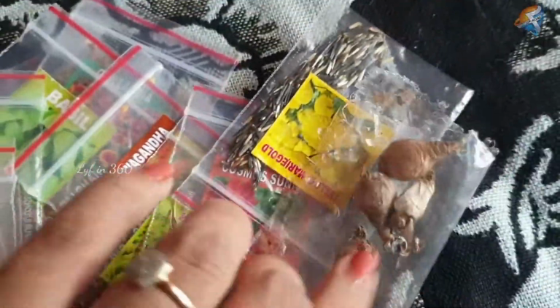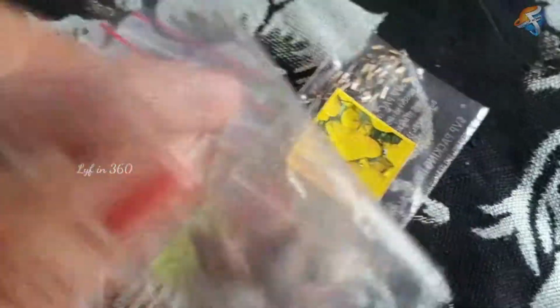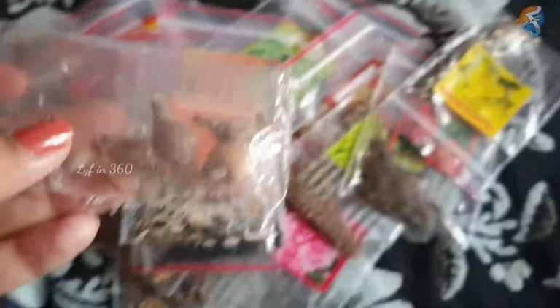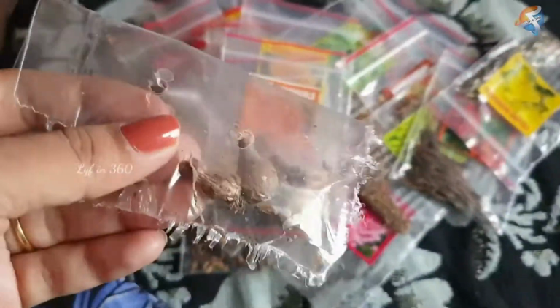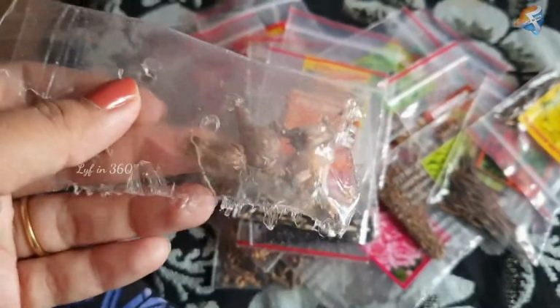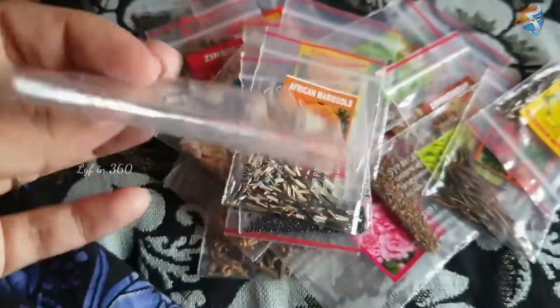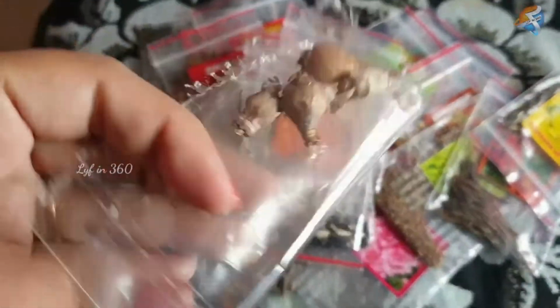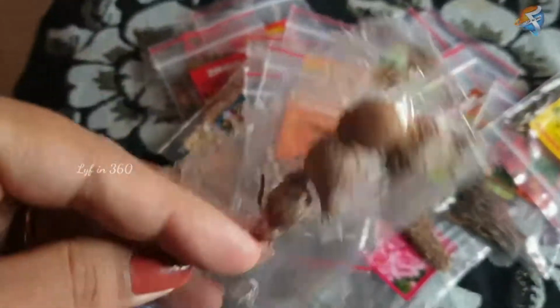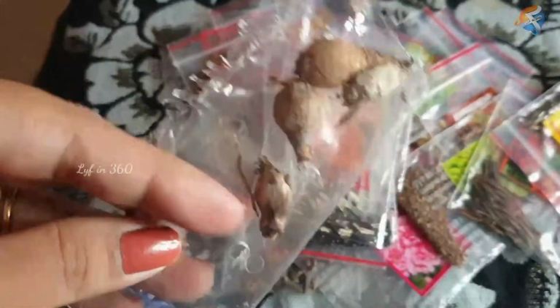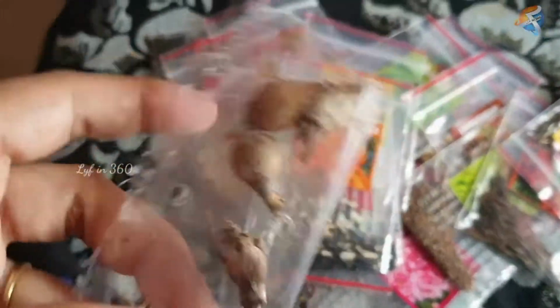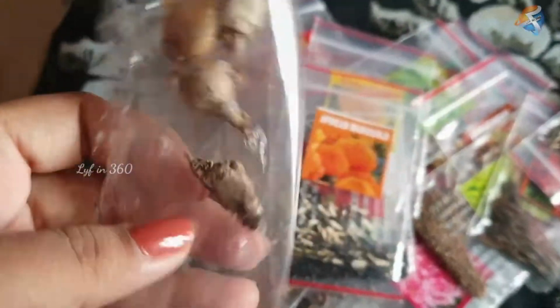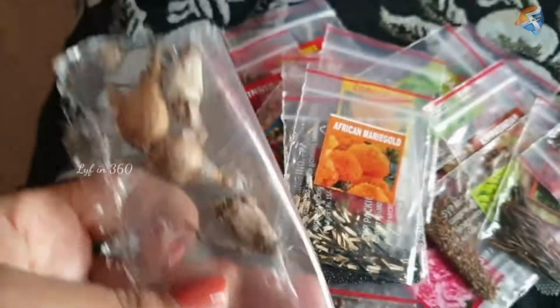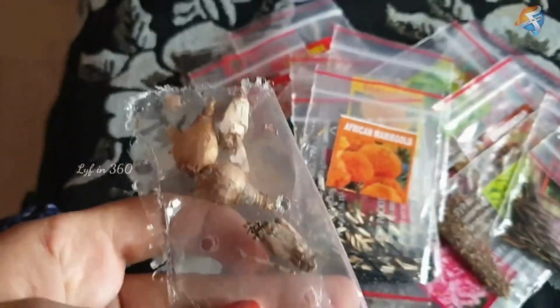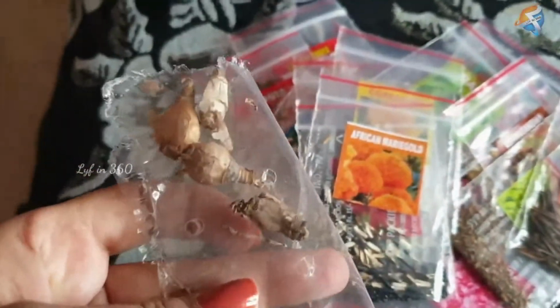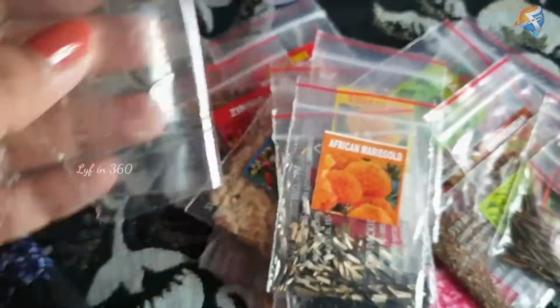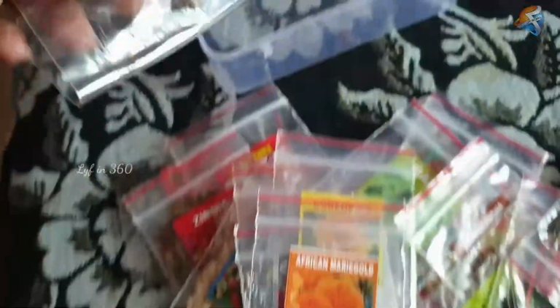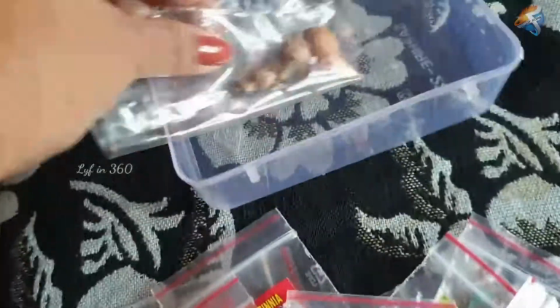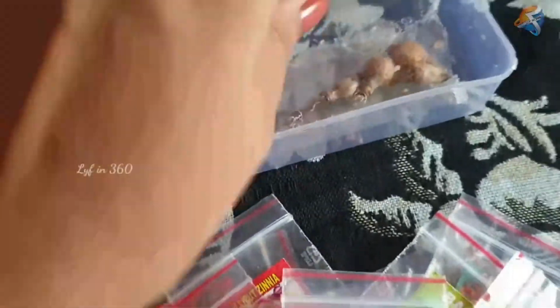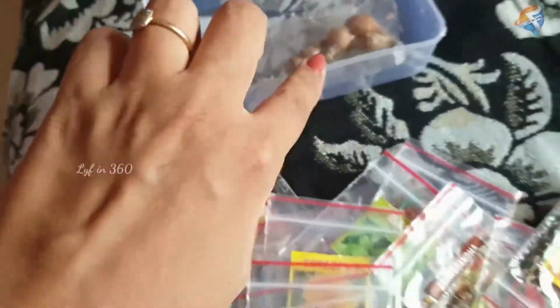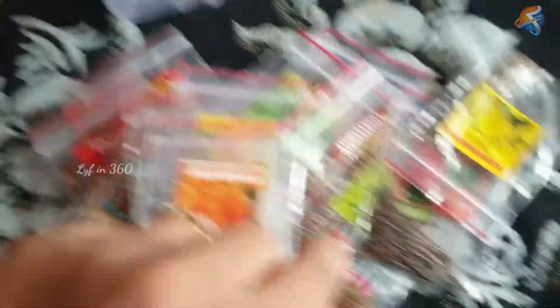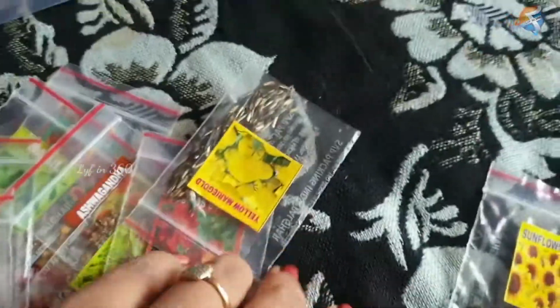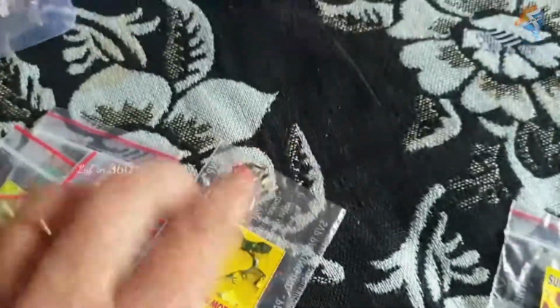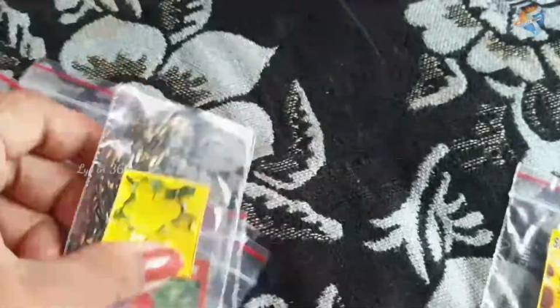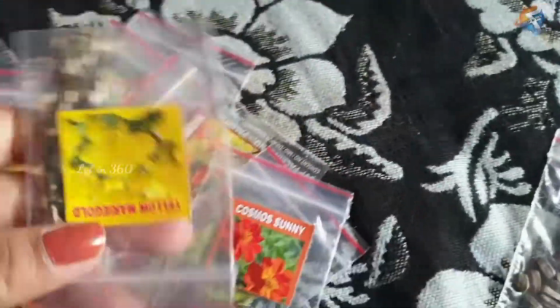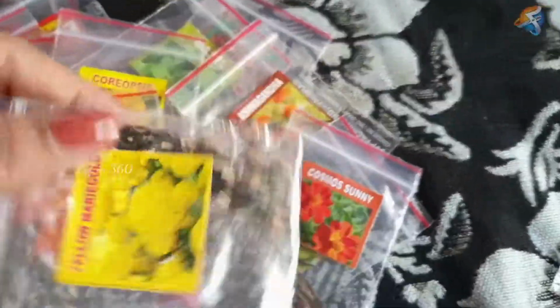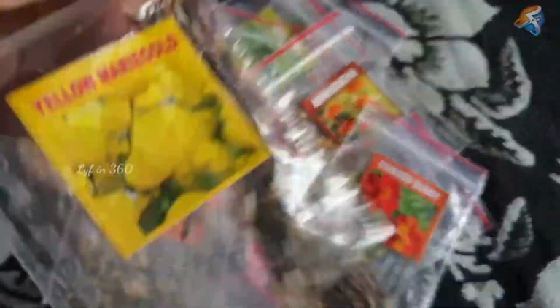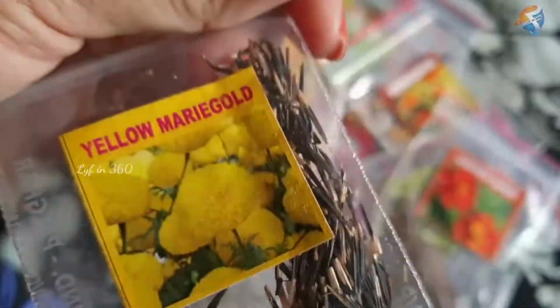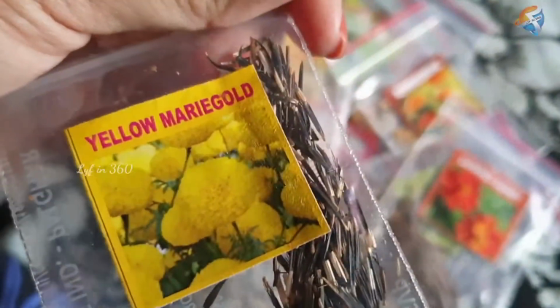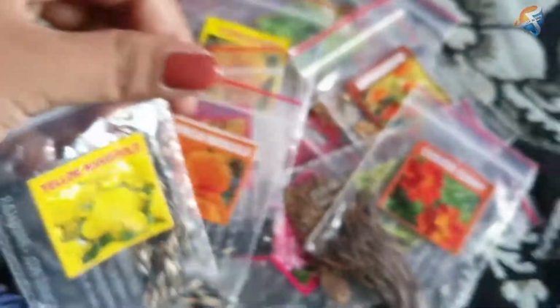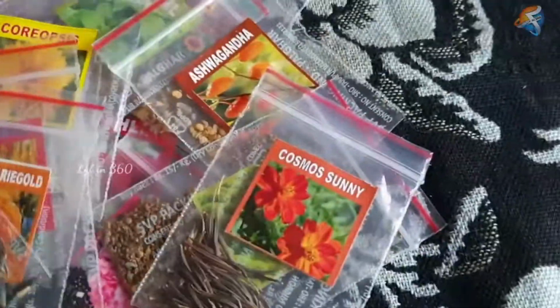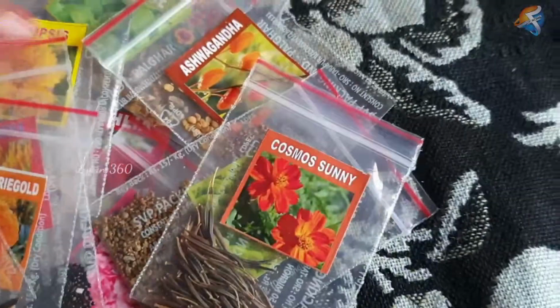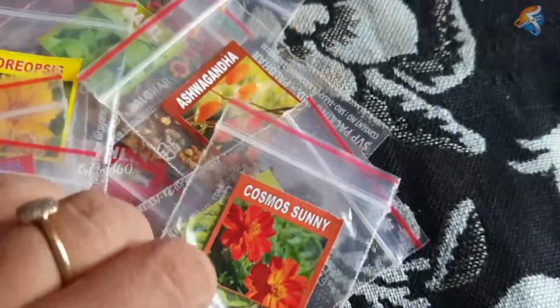This rain lily seed I bought separately. There are a lot of seeds available online; you can also buy from a nearby nursery.